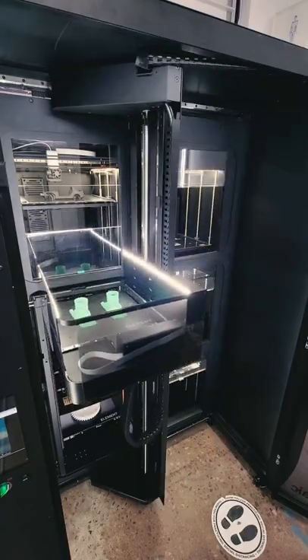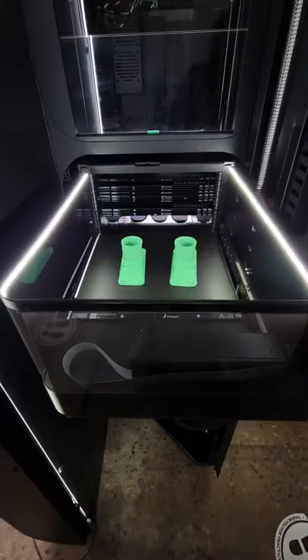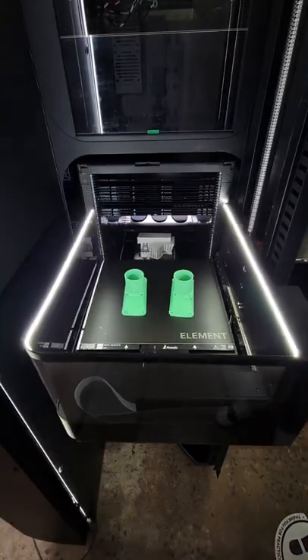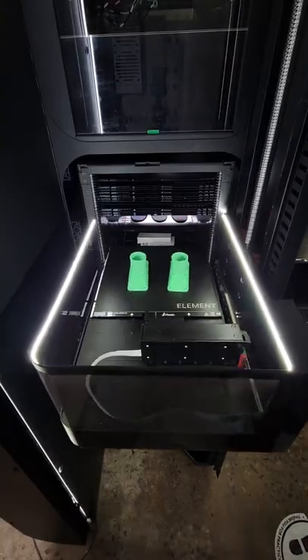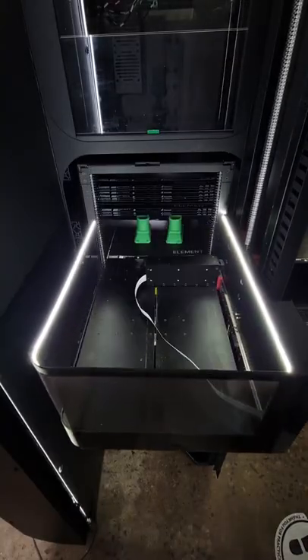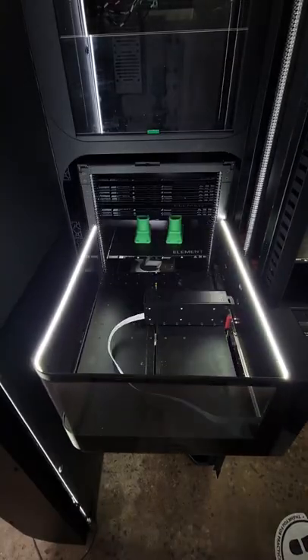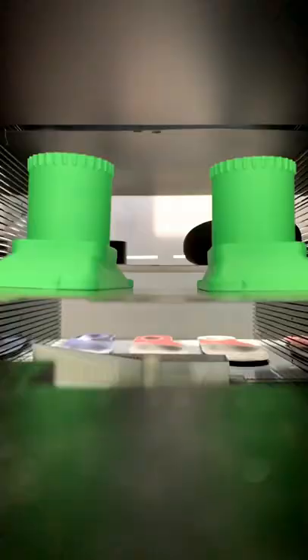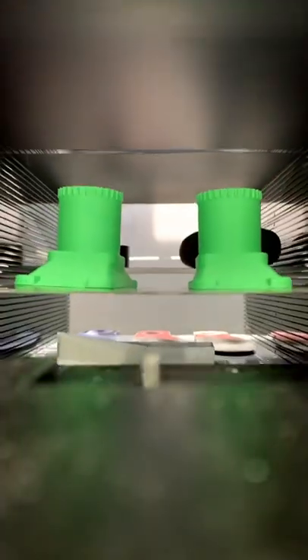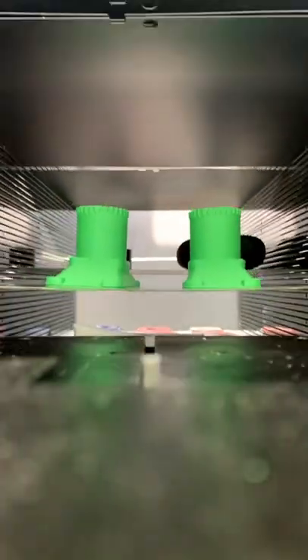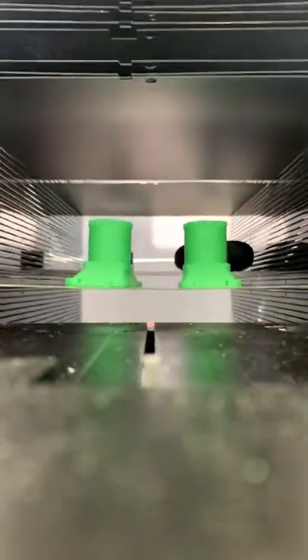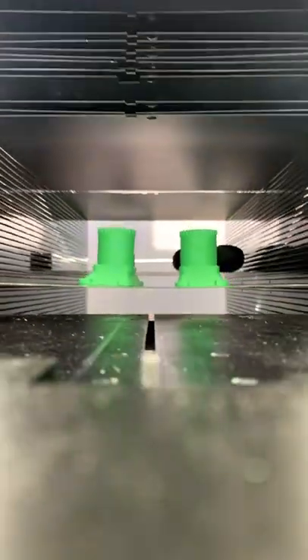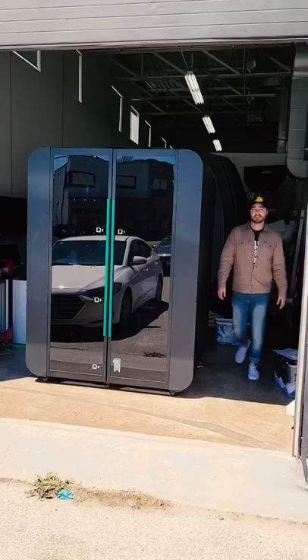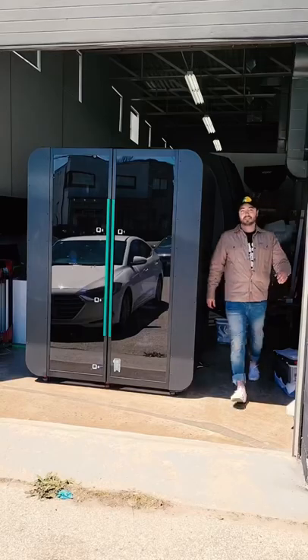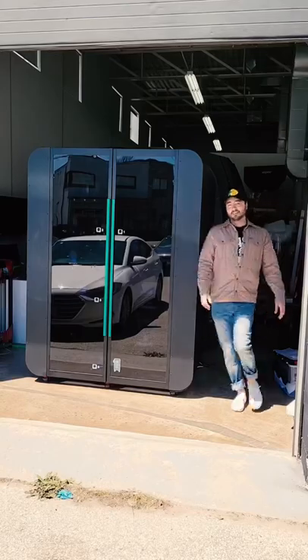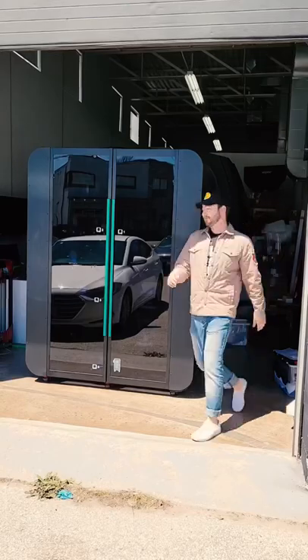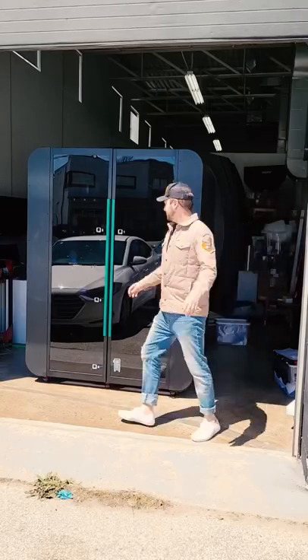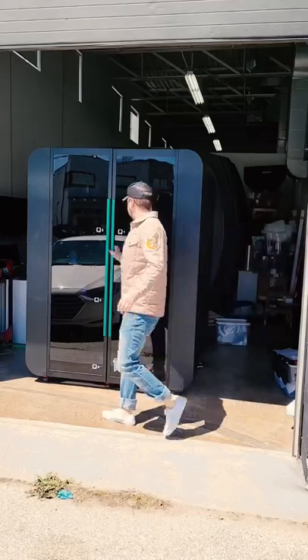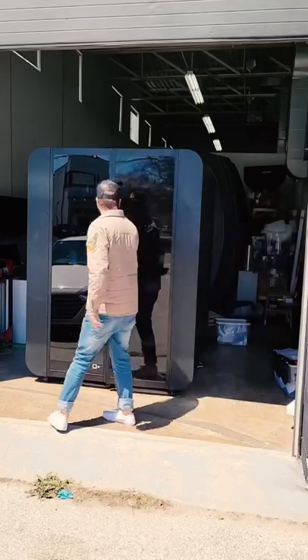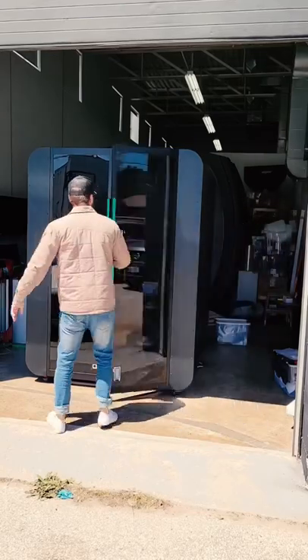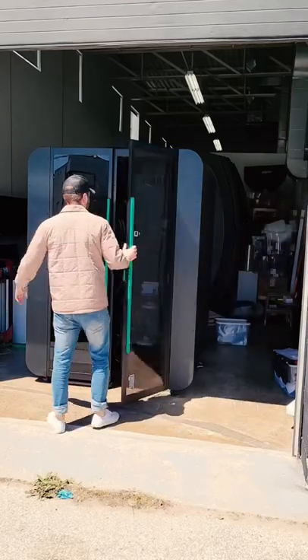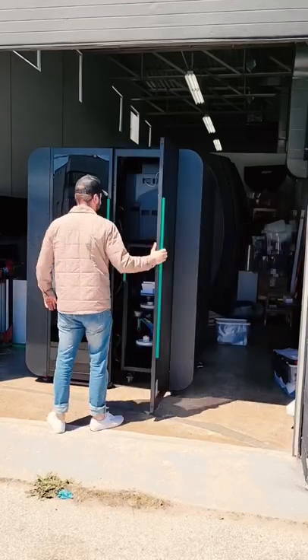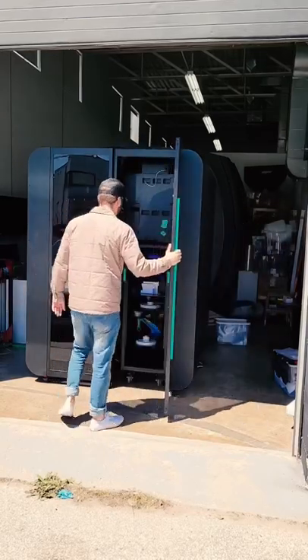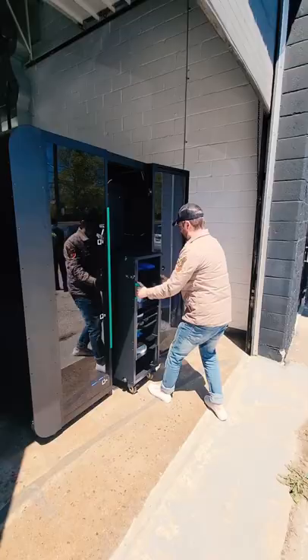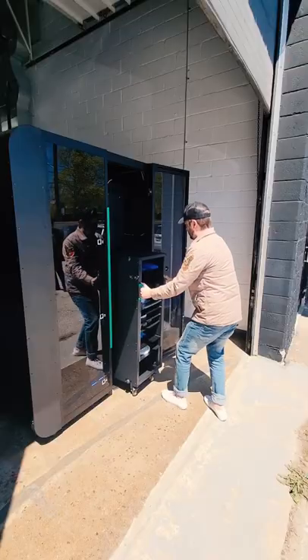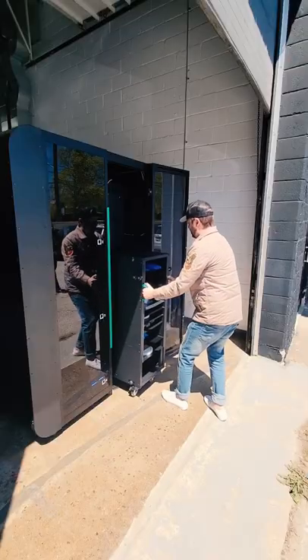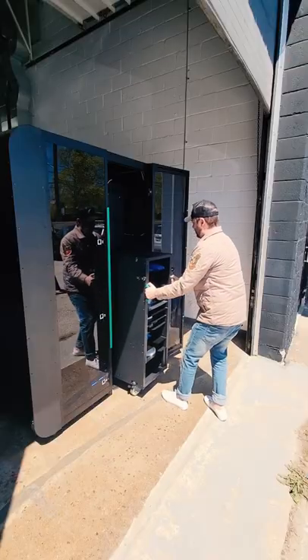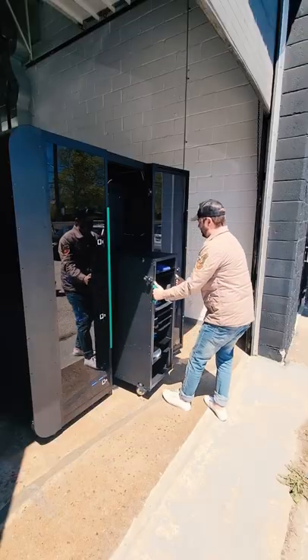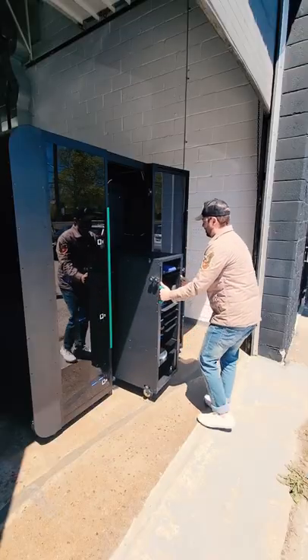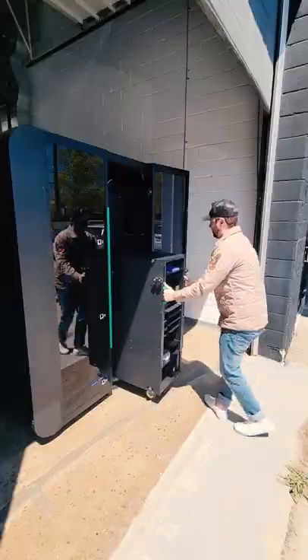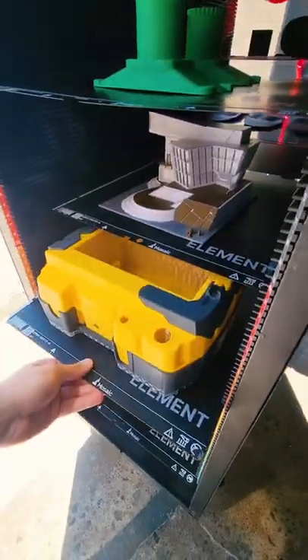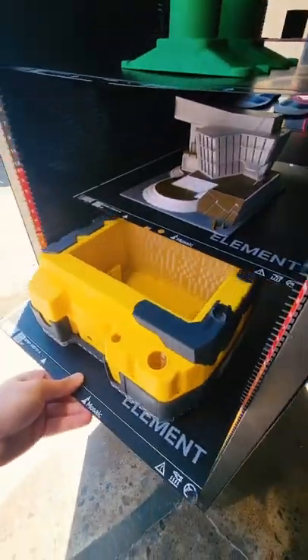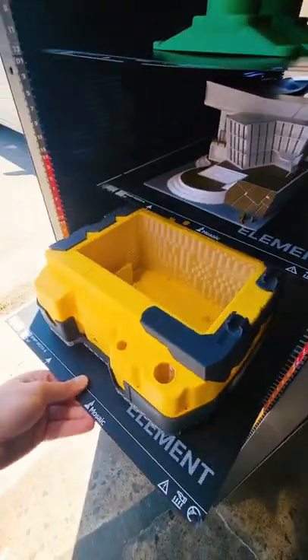It will then grab a fresh build plate and do it all again for the next print in queue. At any time, an employee can go around back, open up the back door, remove the trolley, and check out all the 3D prints they made.